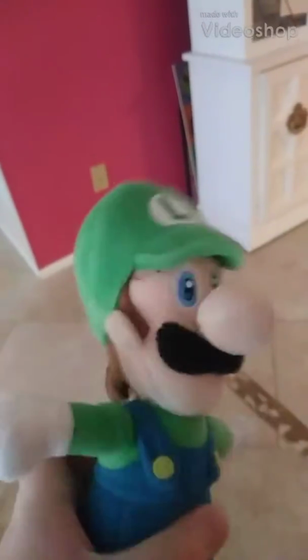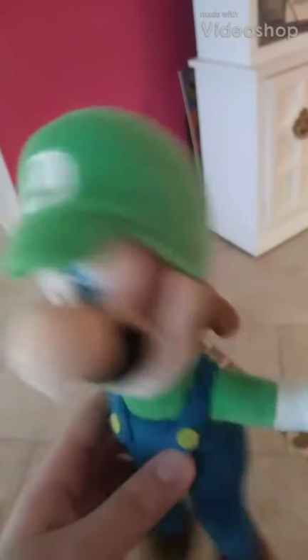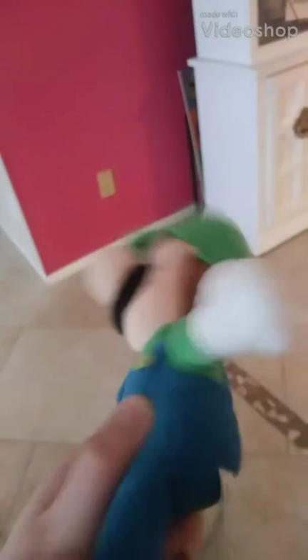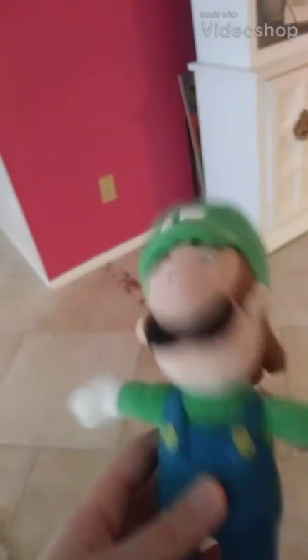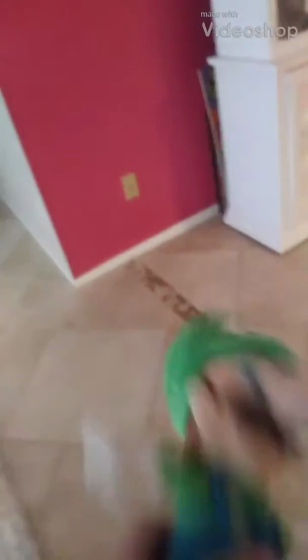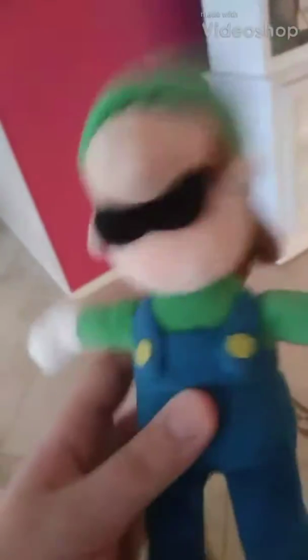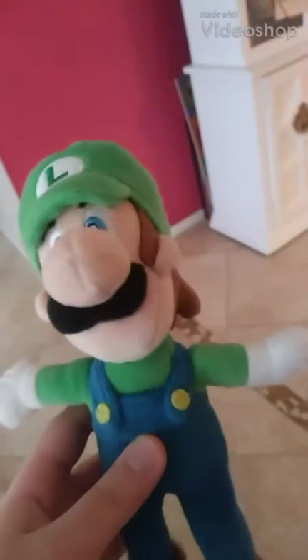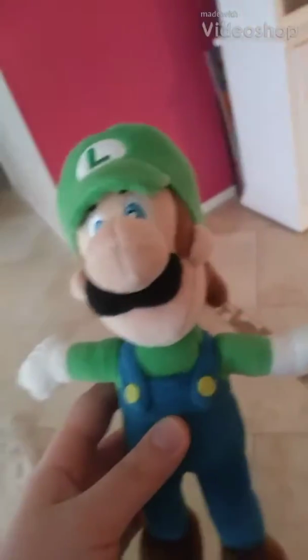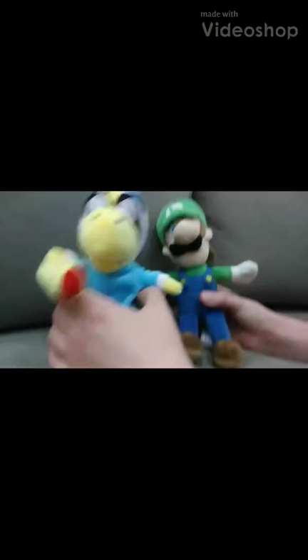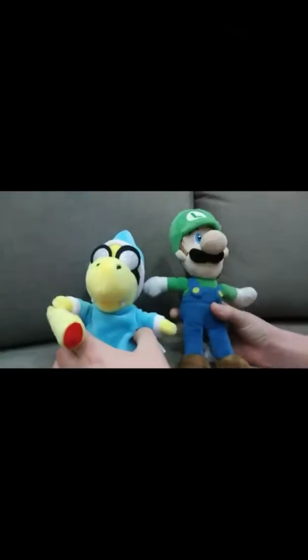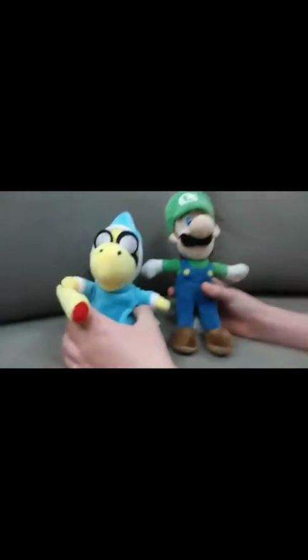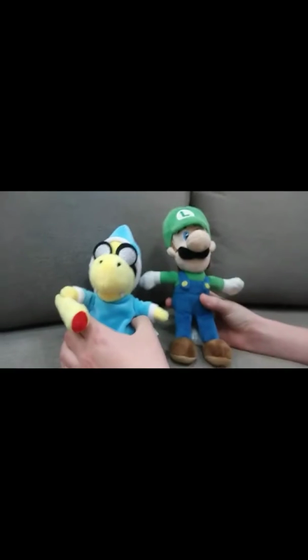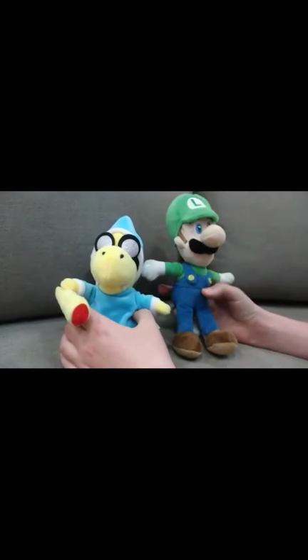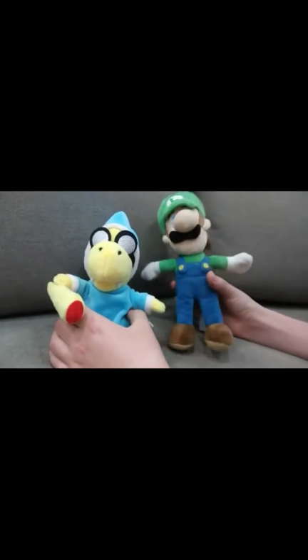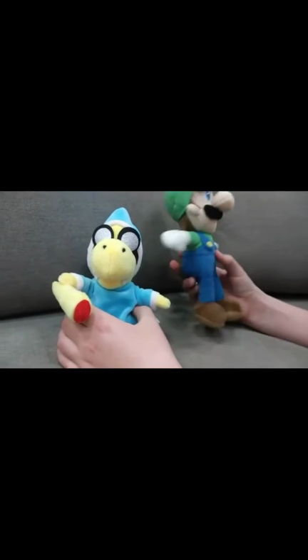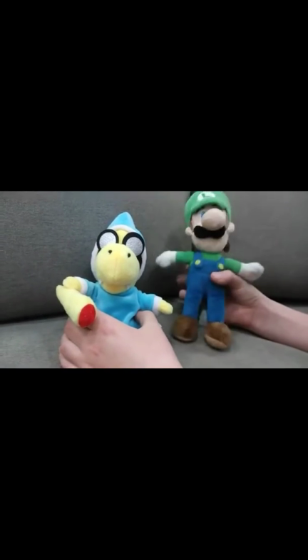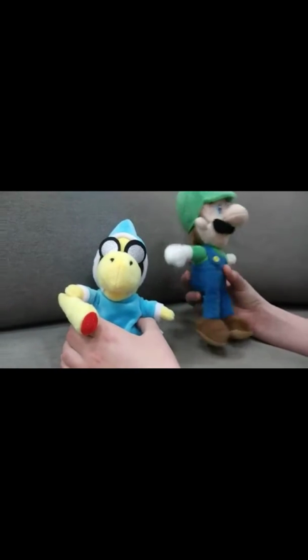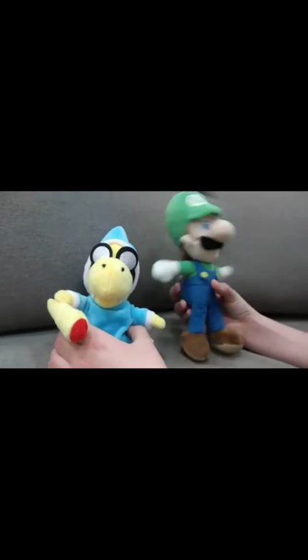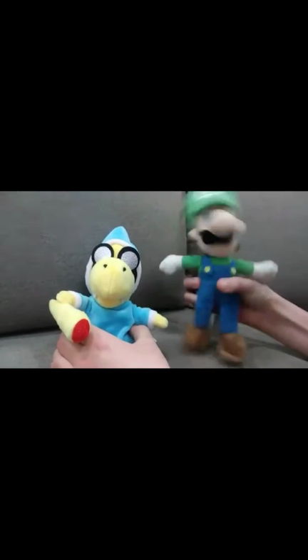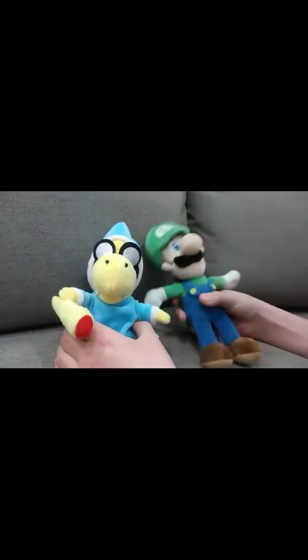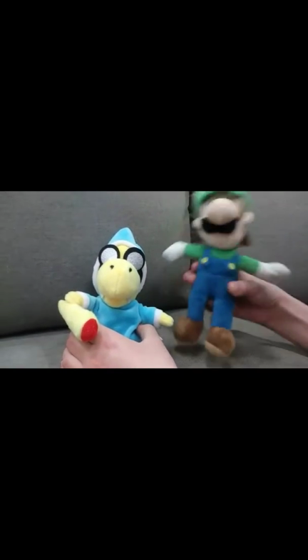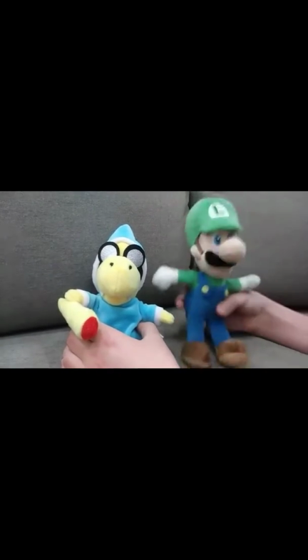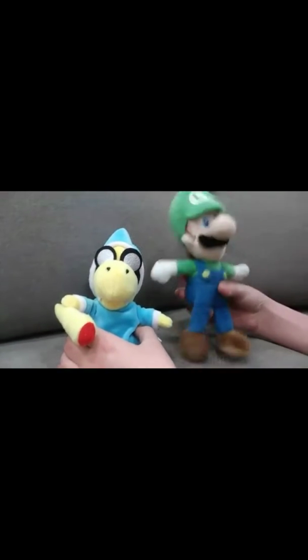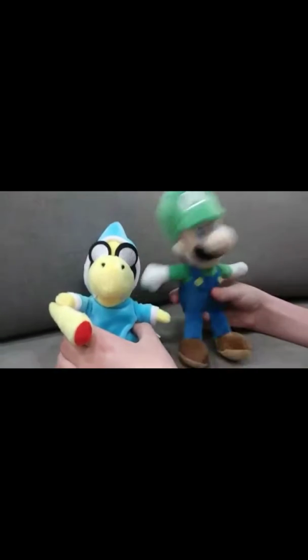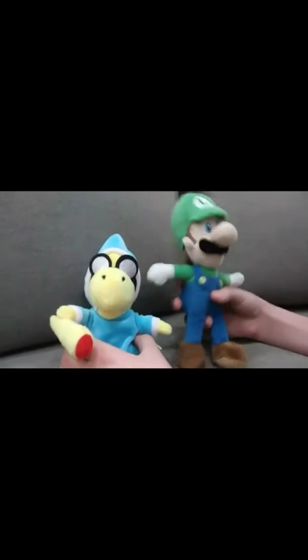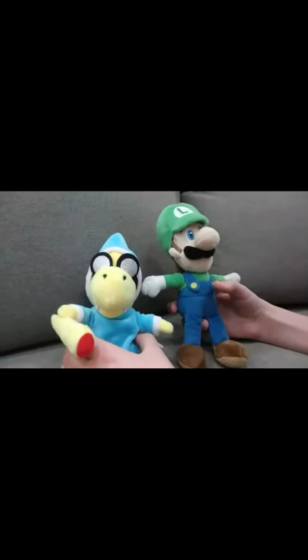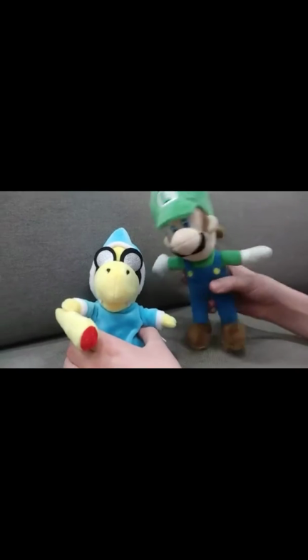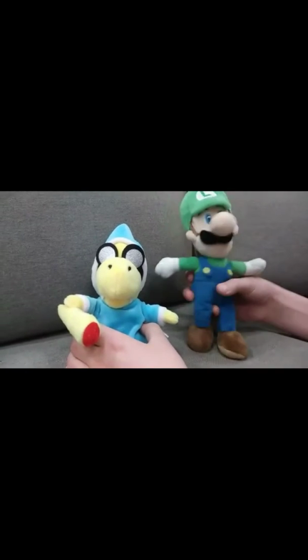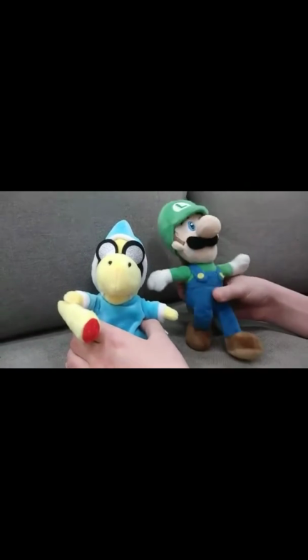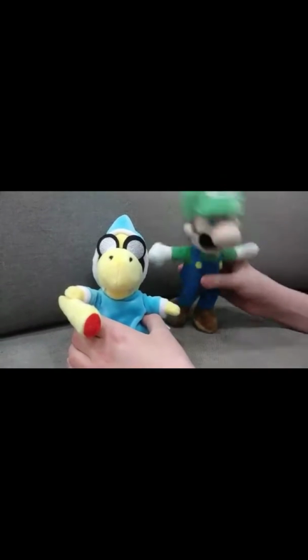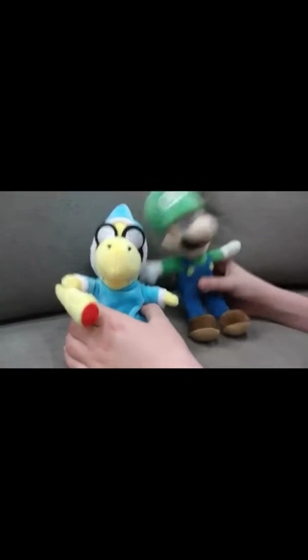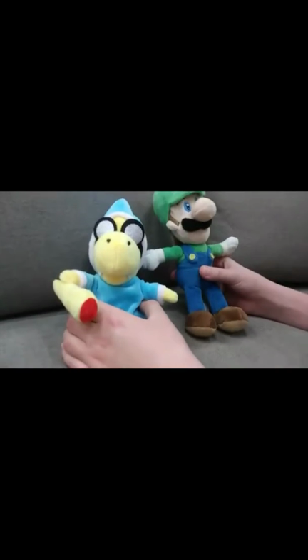Luigi's Summer Fun Time. Something seems familiar, and that's because we're doing another one of the videos that started my channel - Luigi's Trip 2.